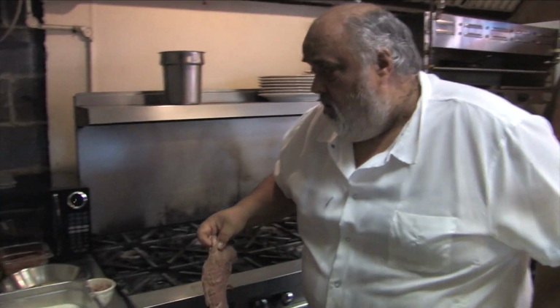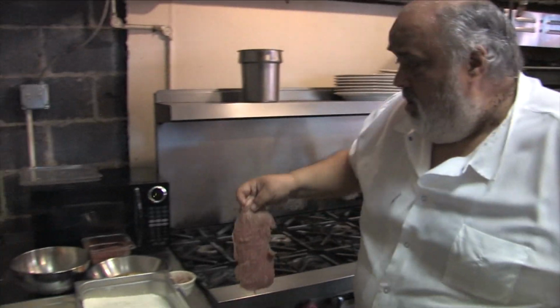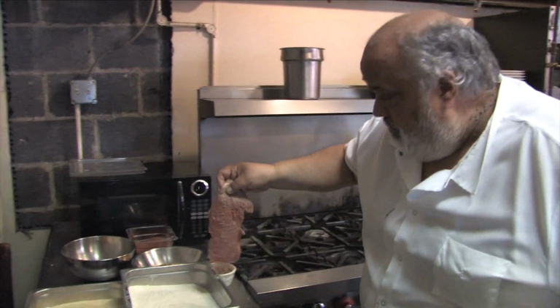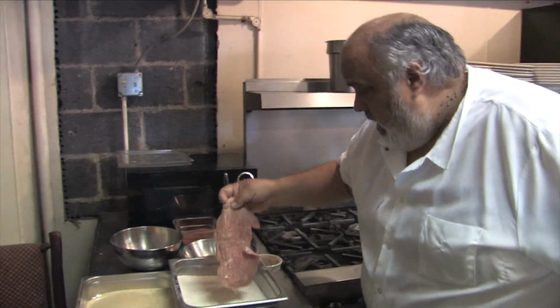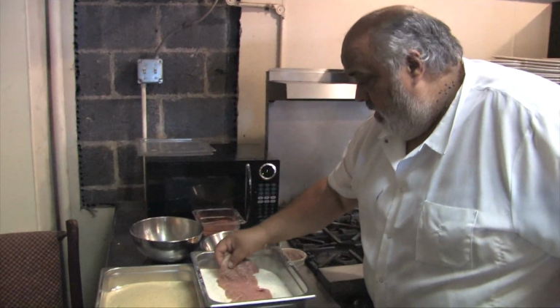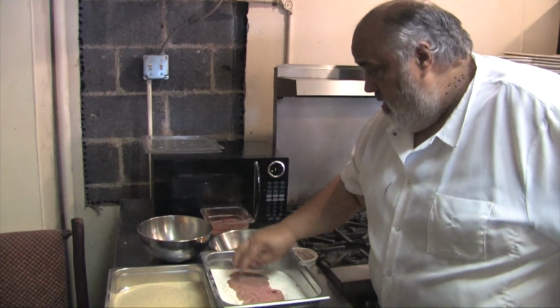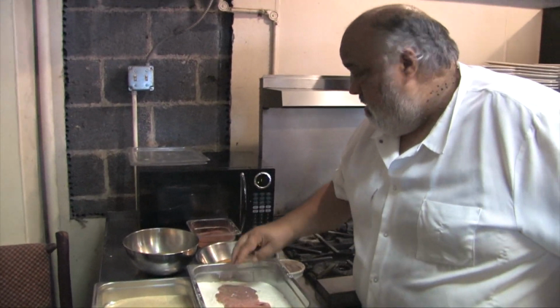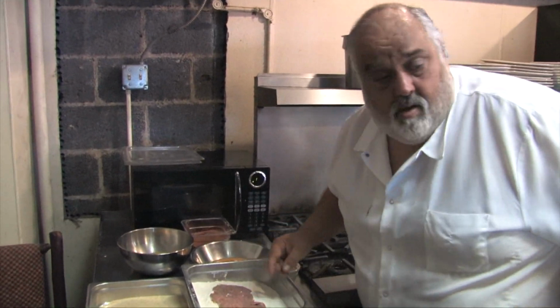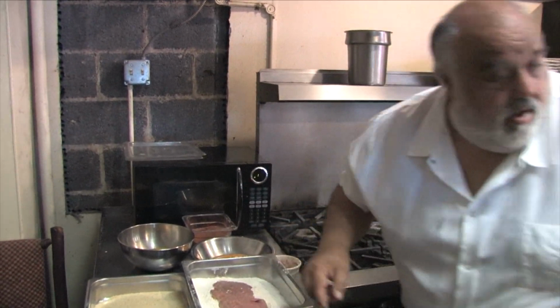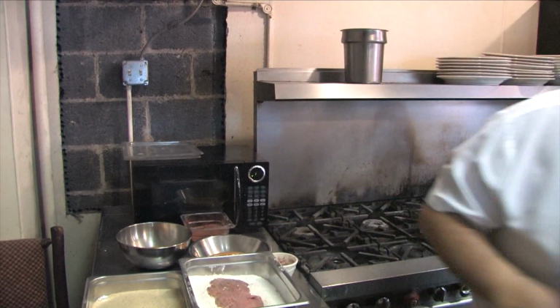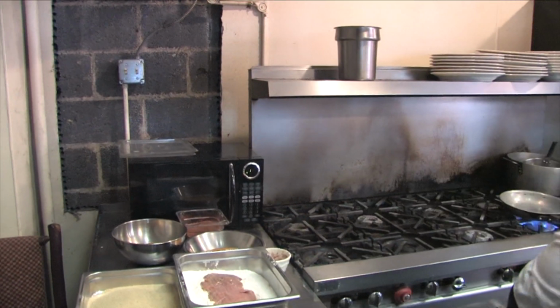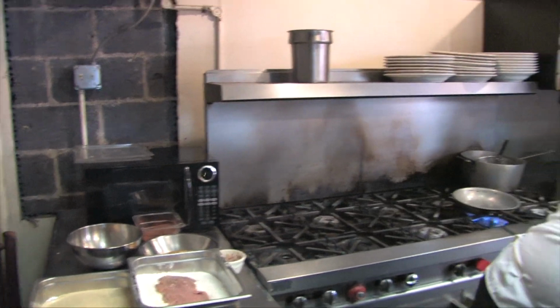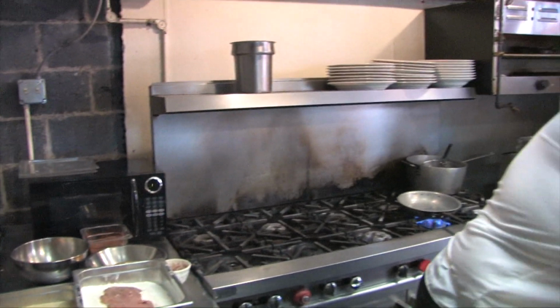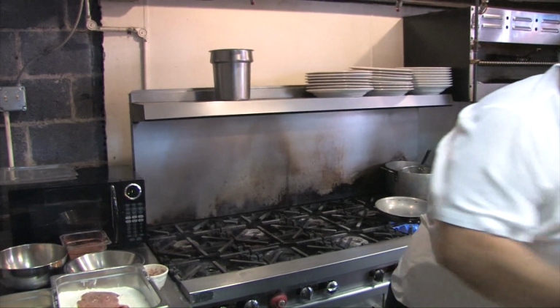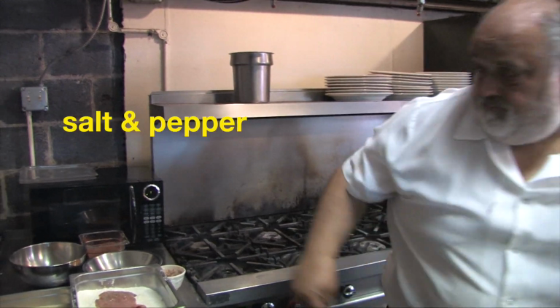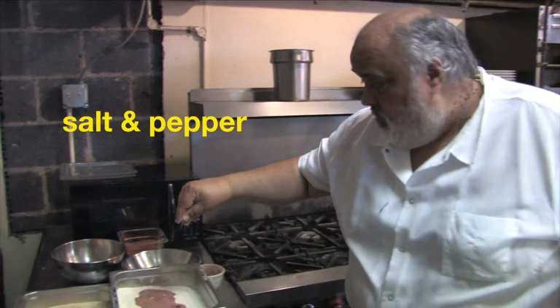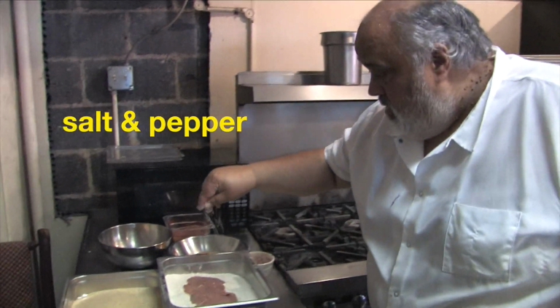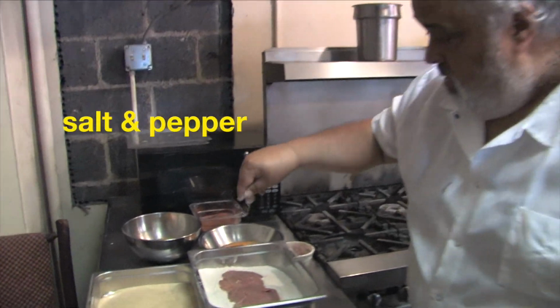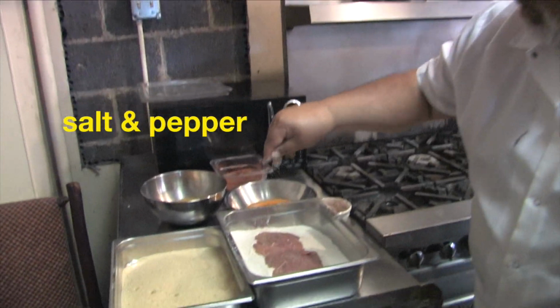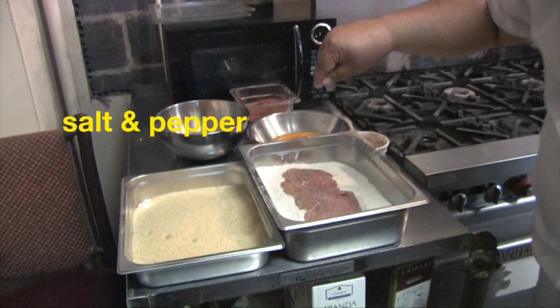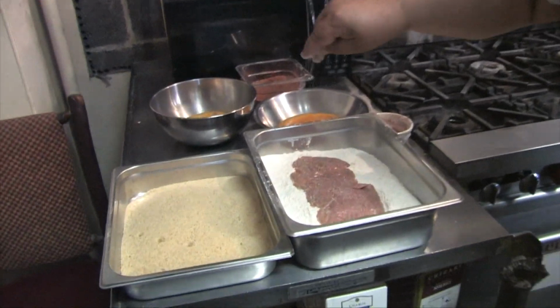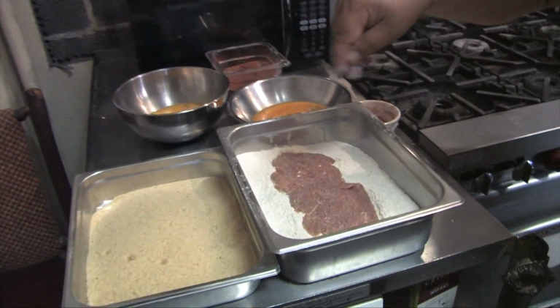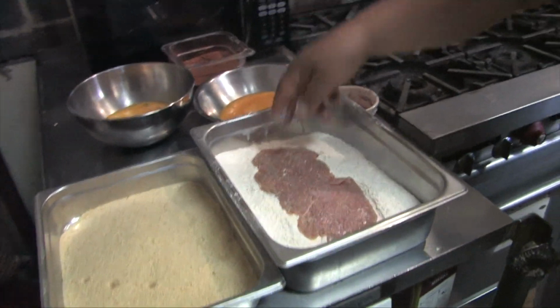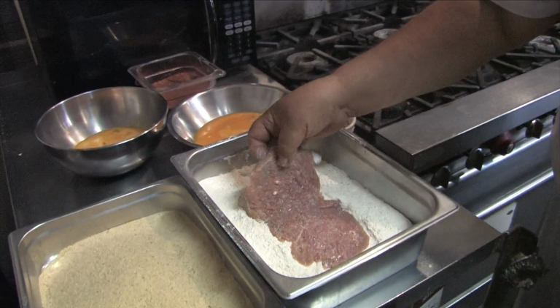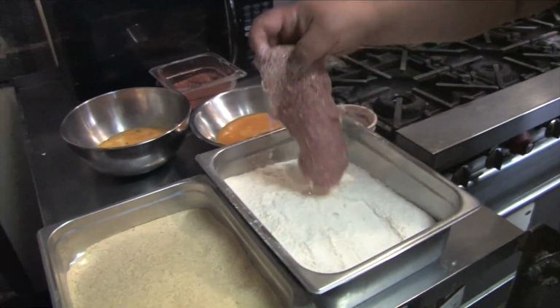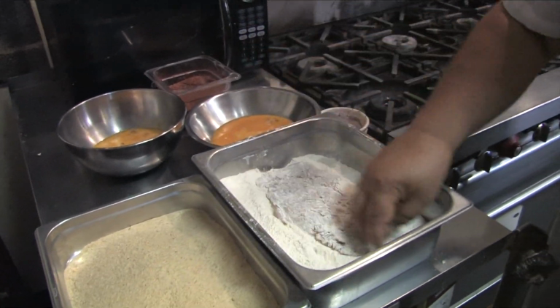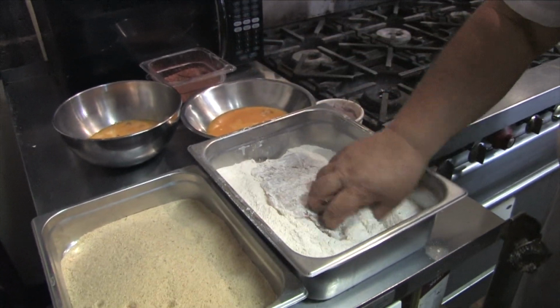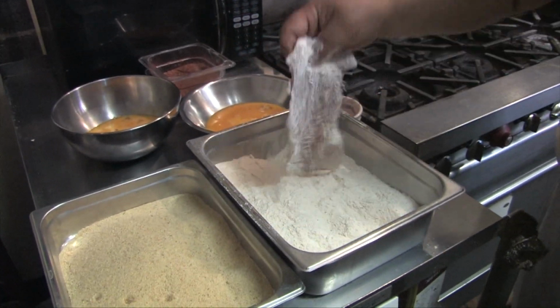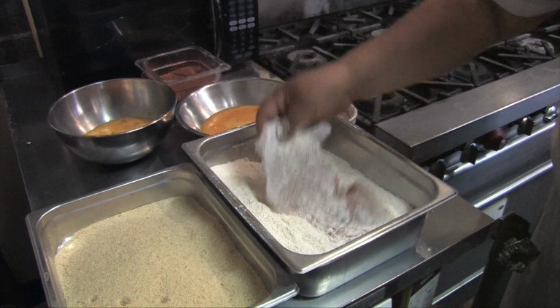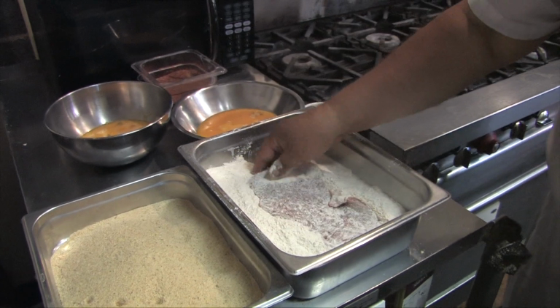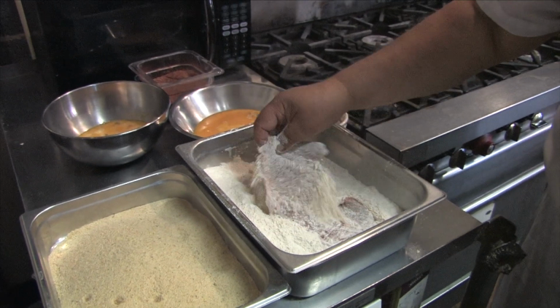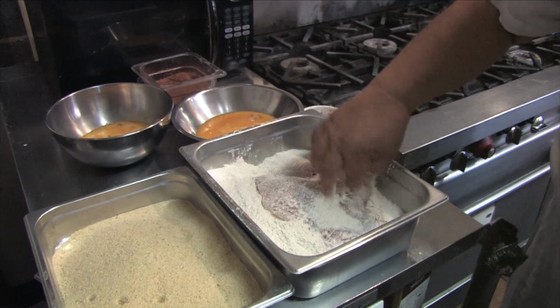So we'll put it in with a little bit of salt and pepper — not too much, because the sauce has got a lot of parmesan and it's salty. The cheese is salty too.